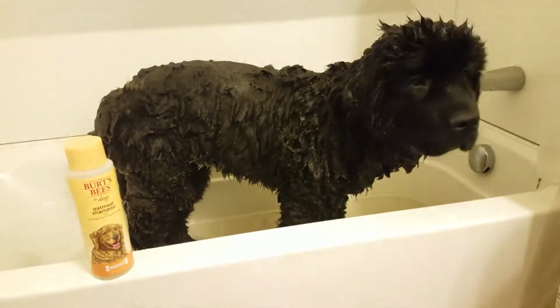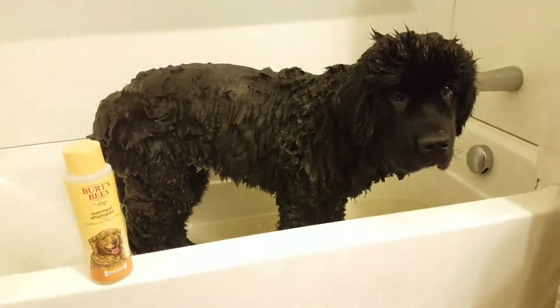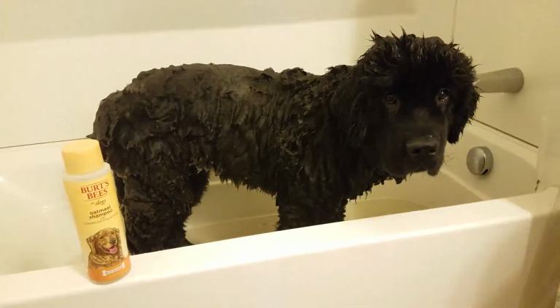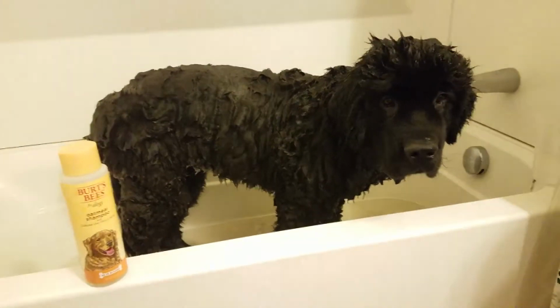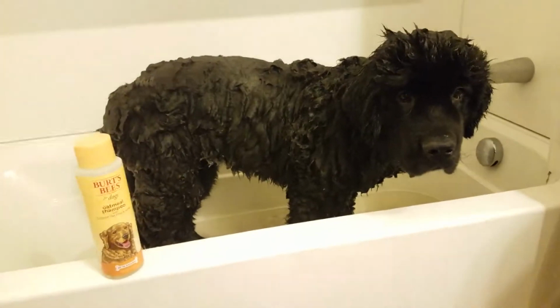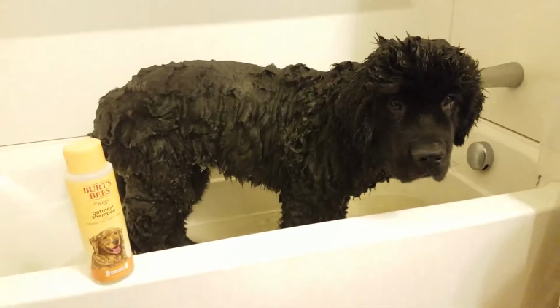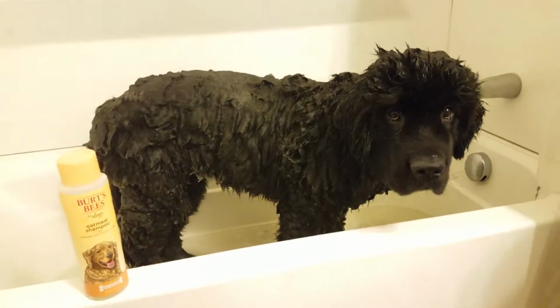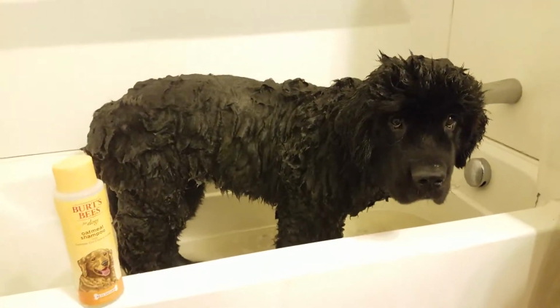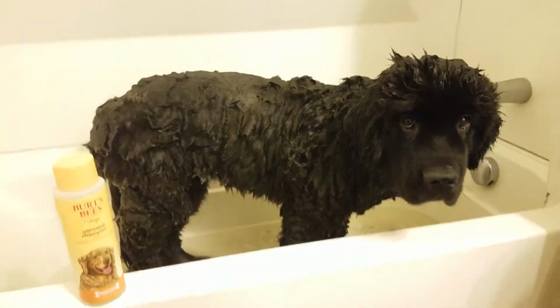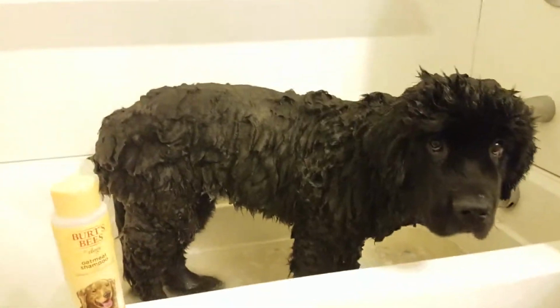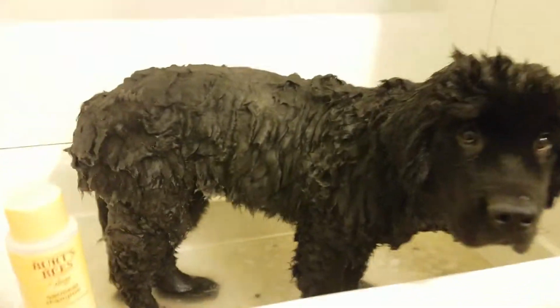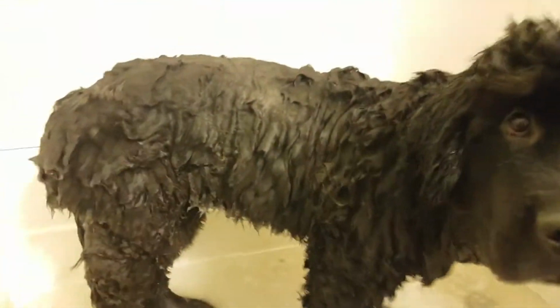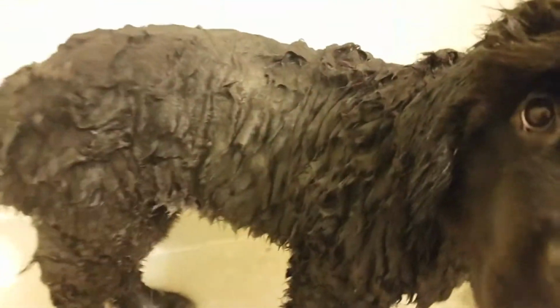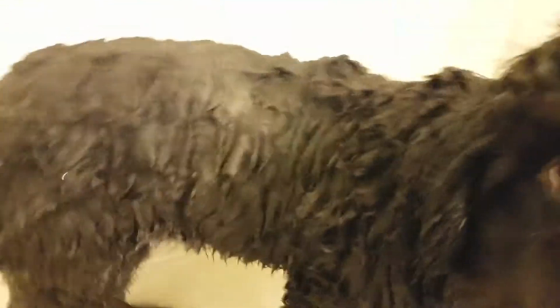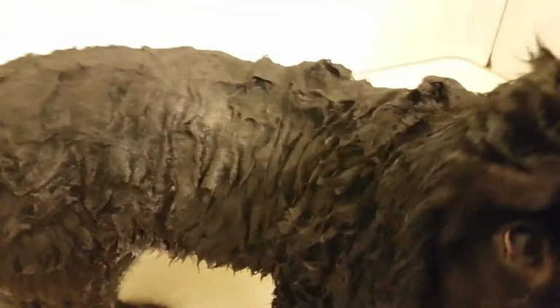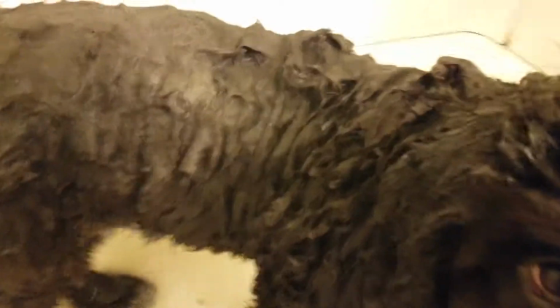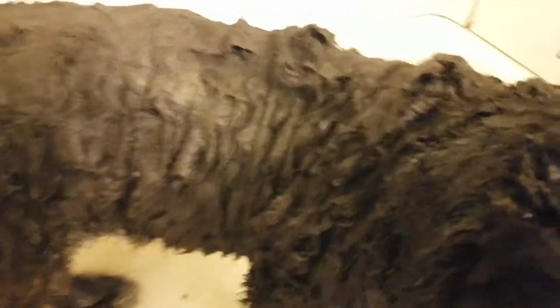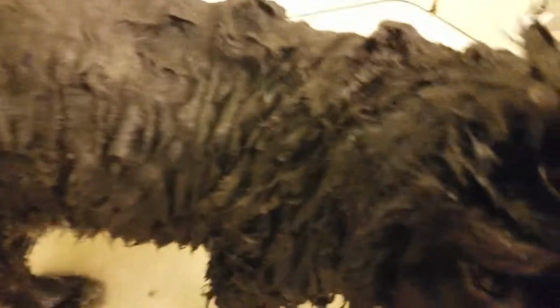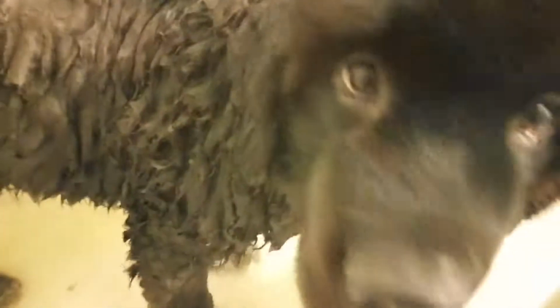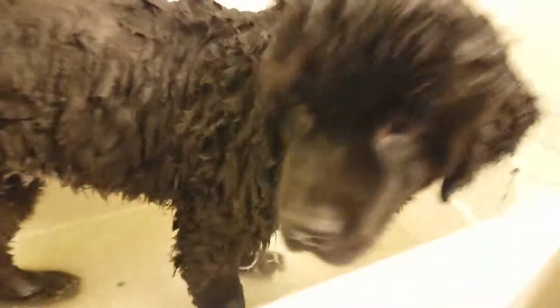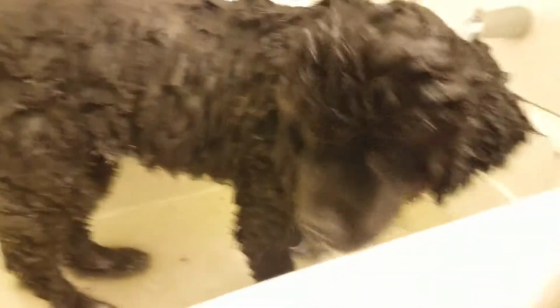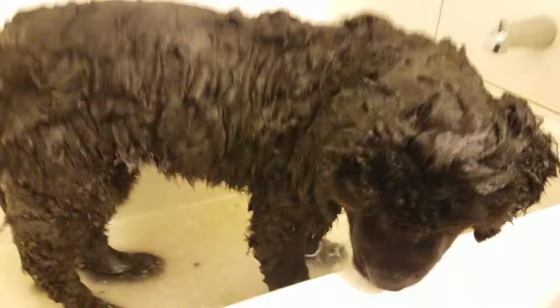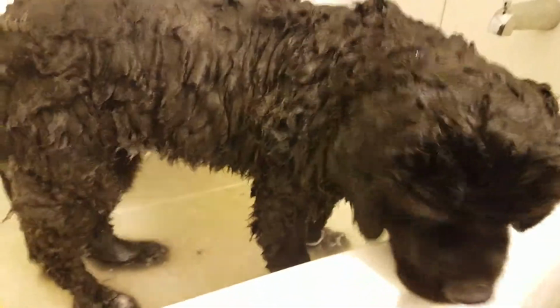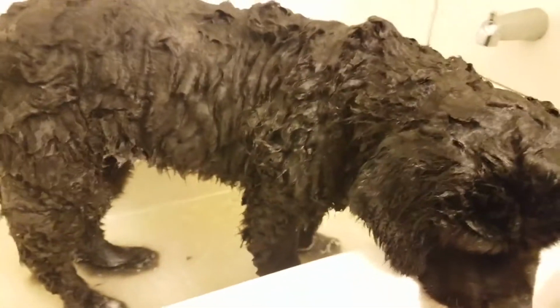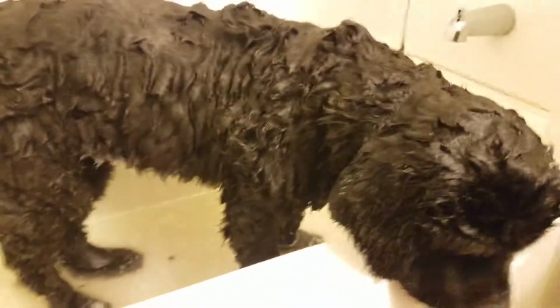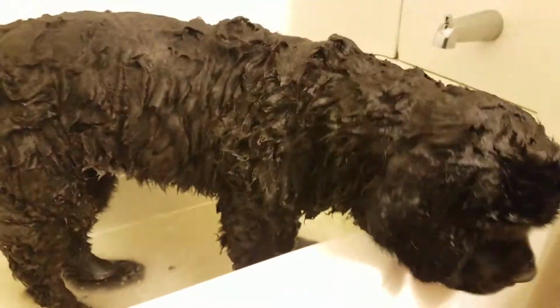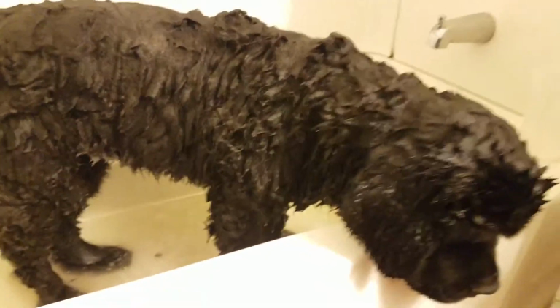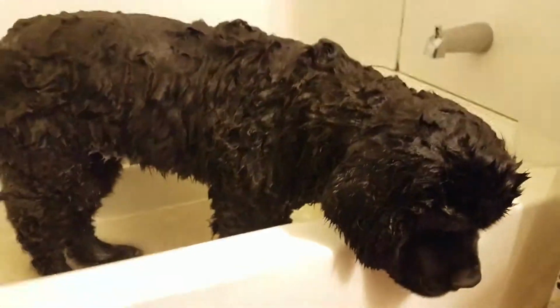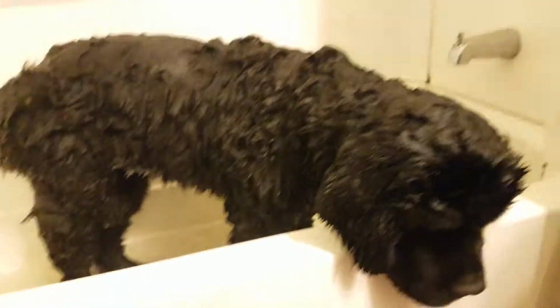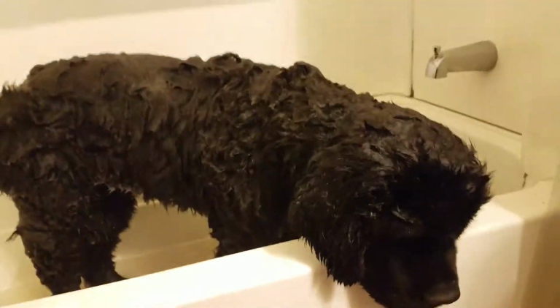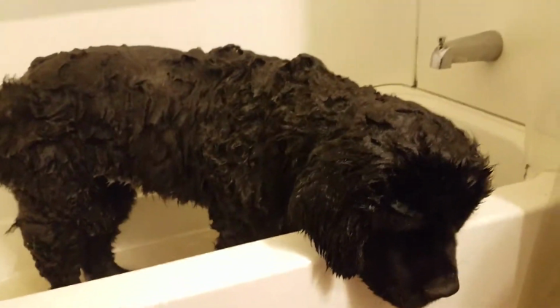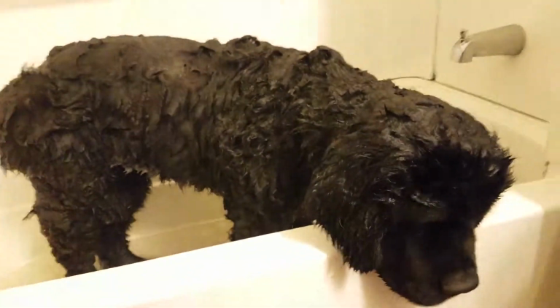We just finished sudsing her up. The shampoo did not create much of a lather. It's a little hard to work it into her coat, but most shampoos are with the puppy fuzz.